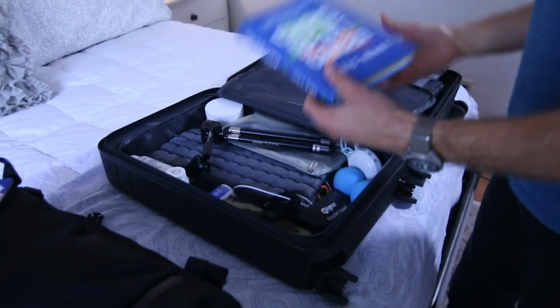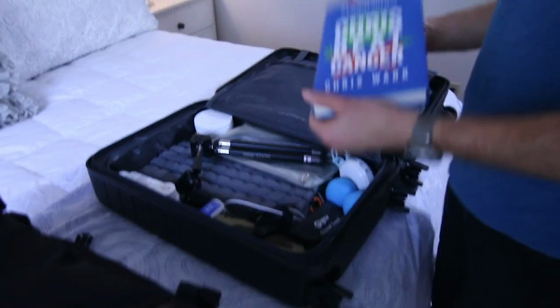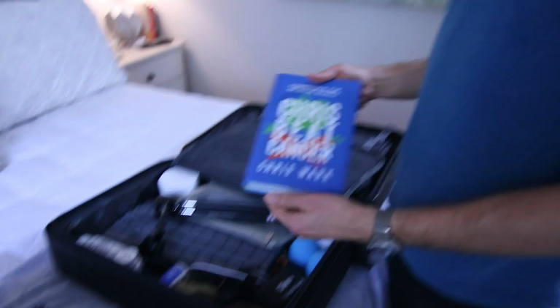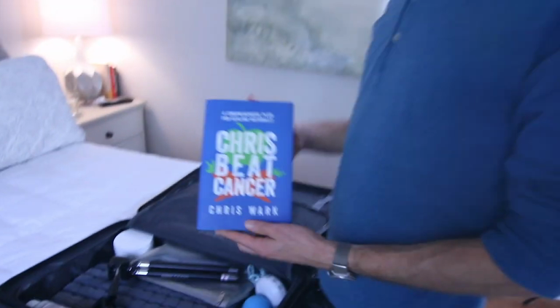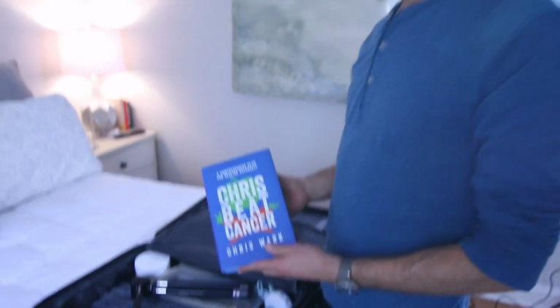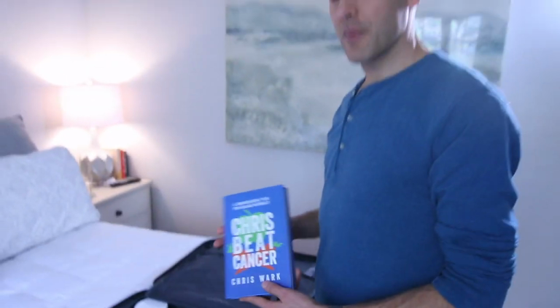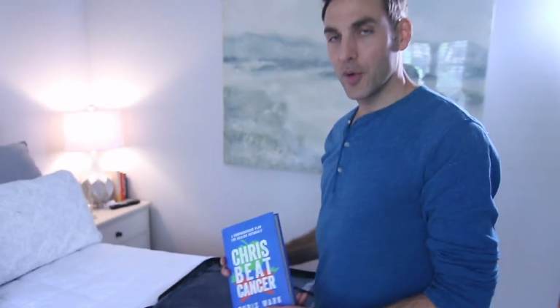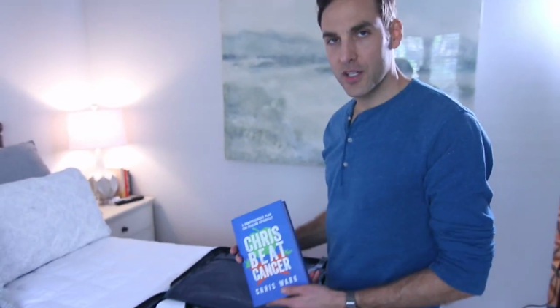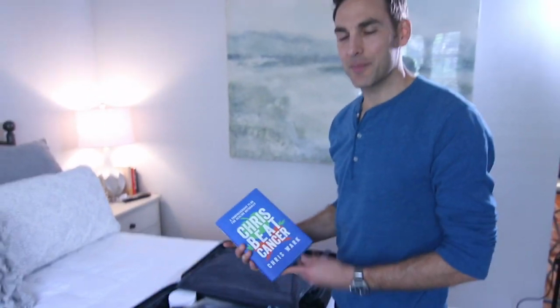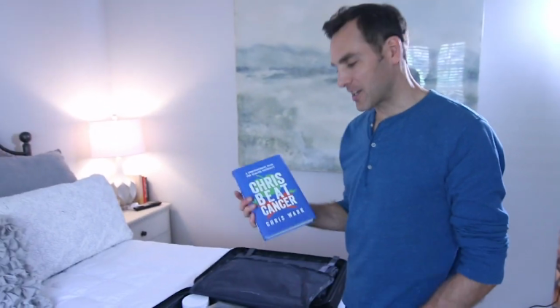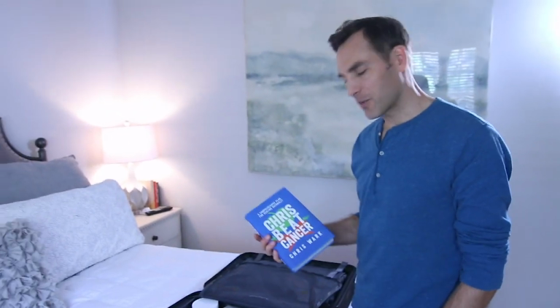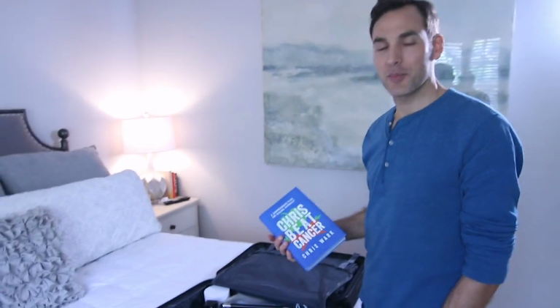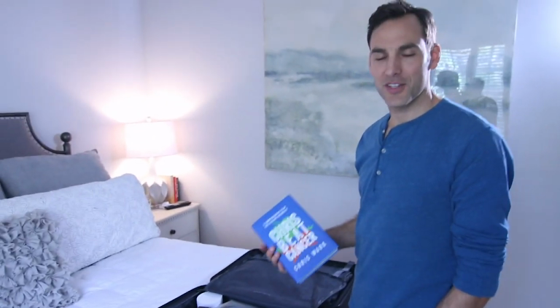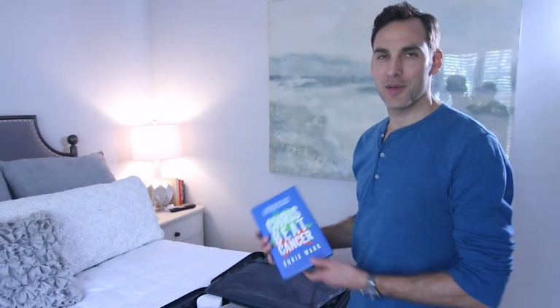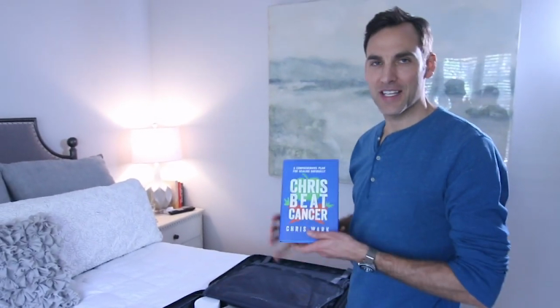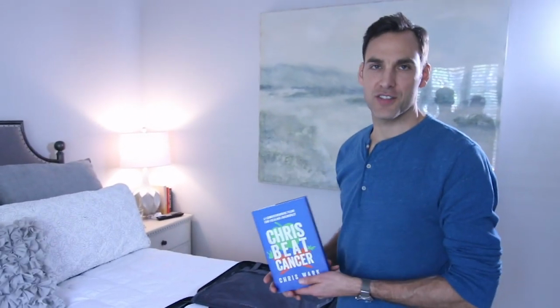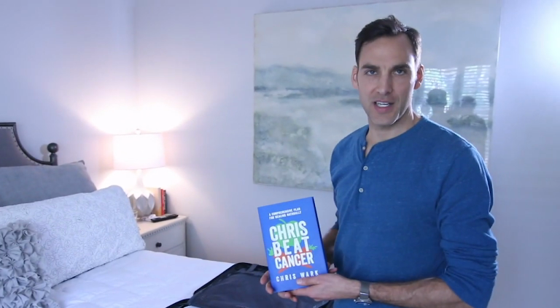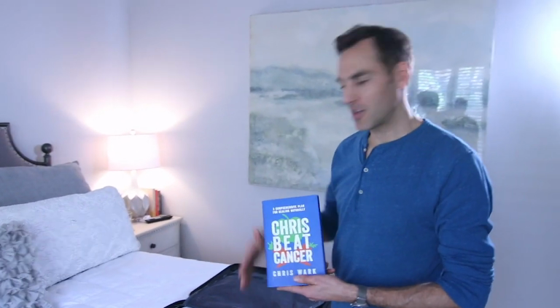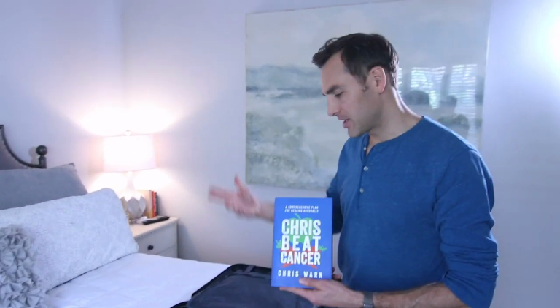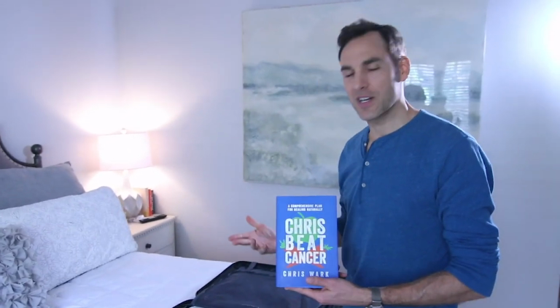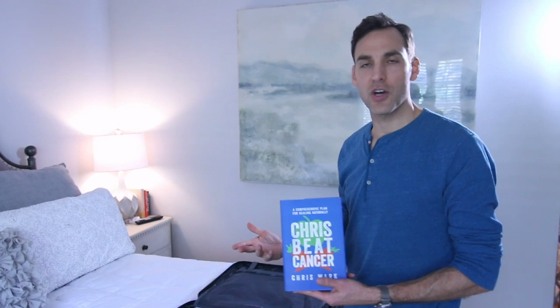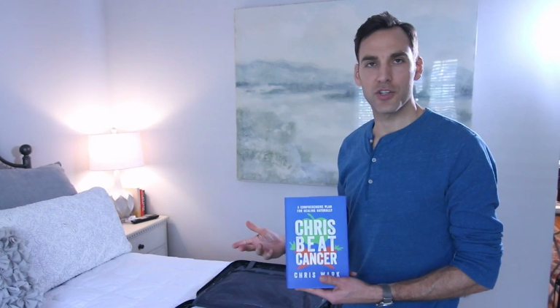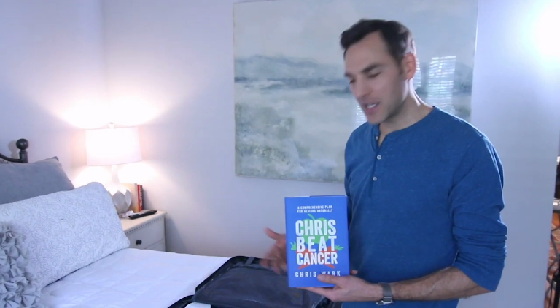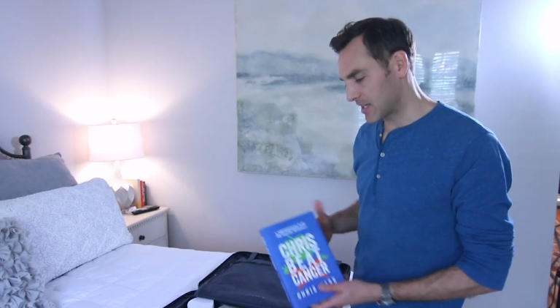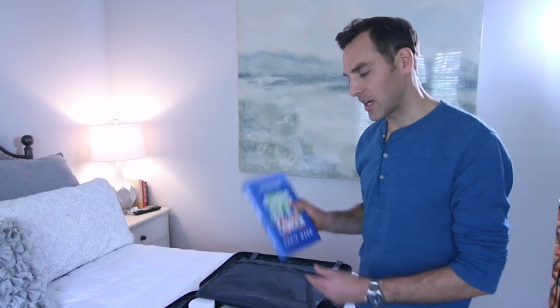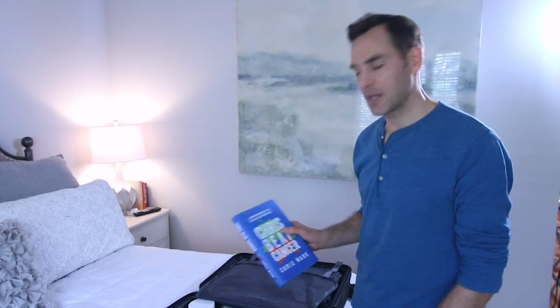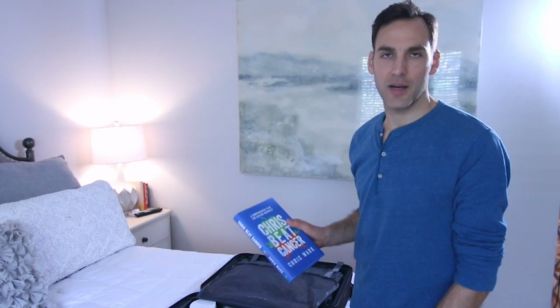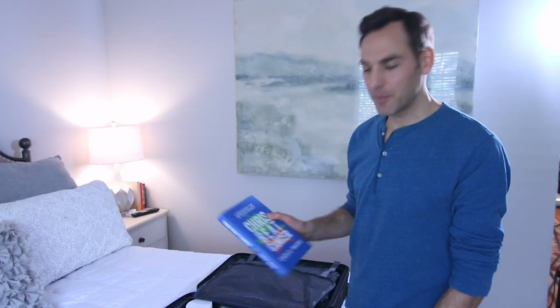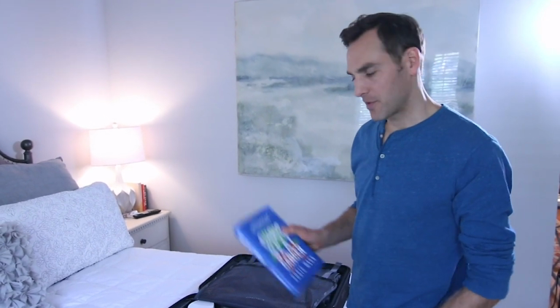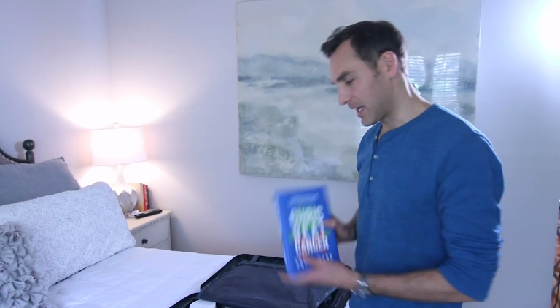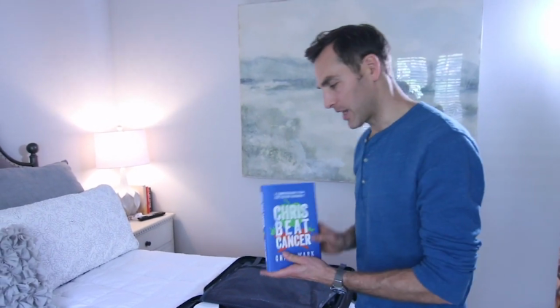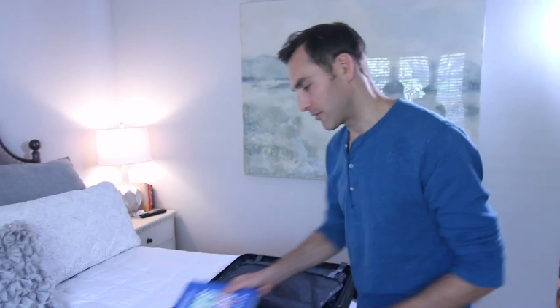I always travel with a copy of my book — not because I want to read it all the time, but to give to somebody. You just never know who you're going to meet, so I keep a copy with me when I travel.